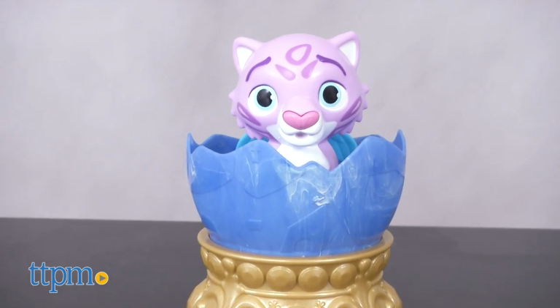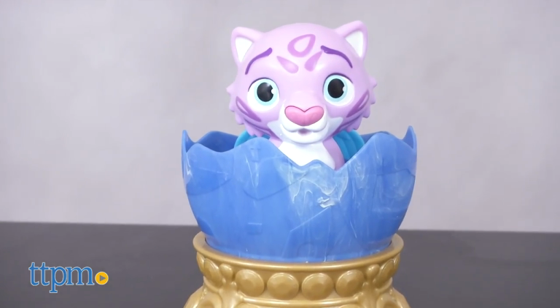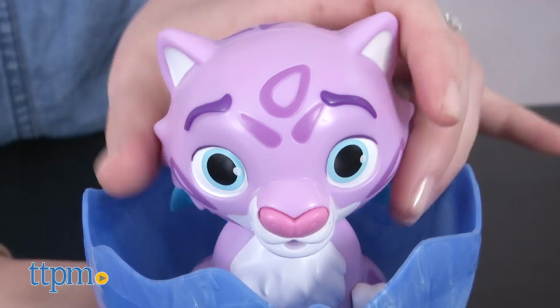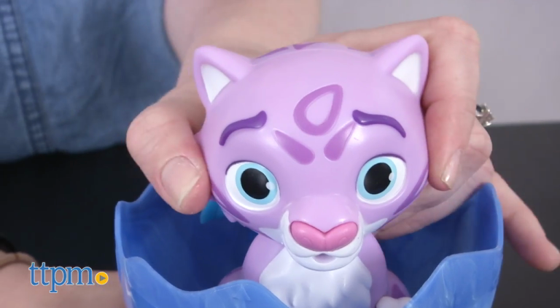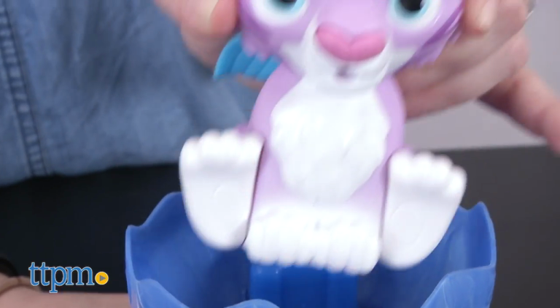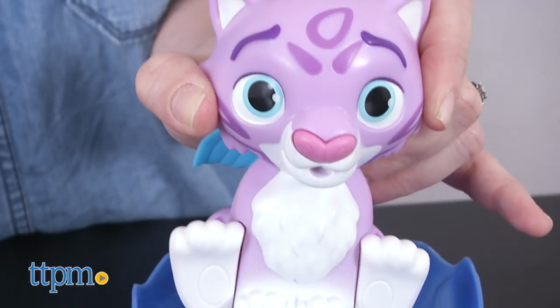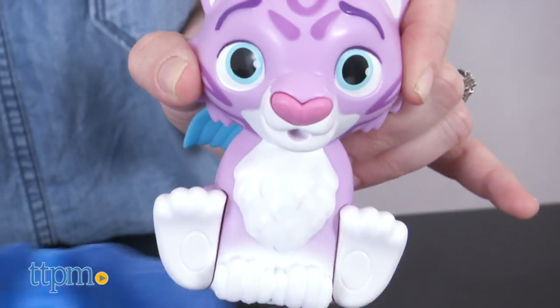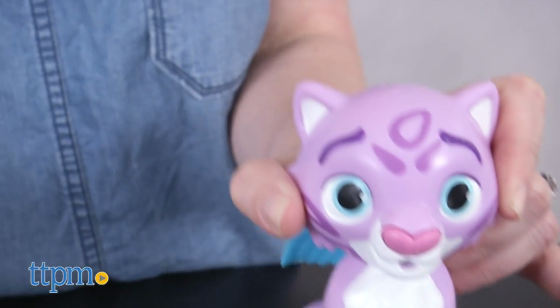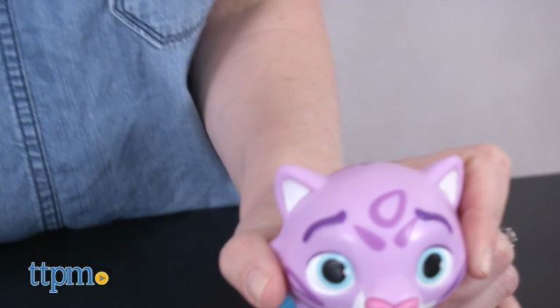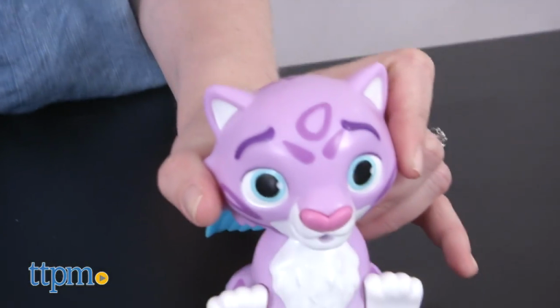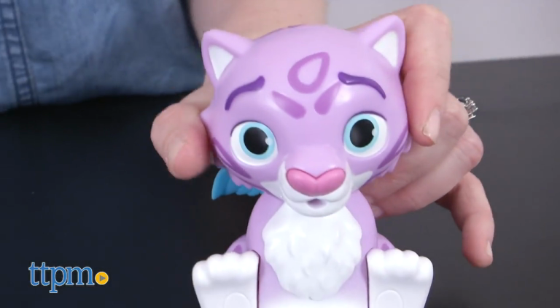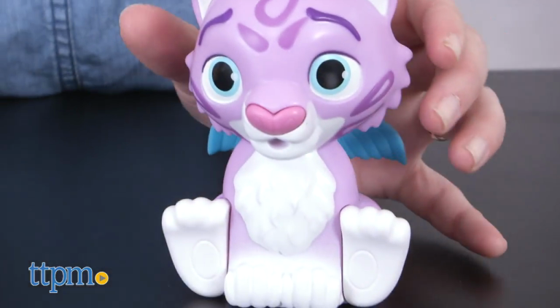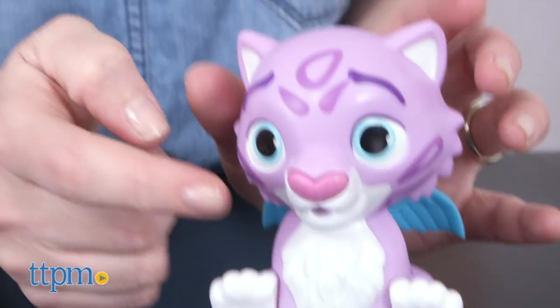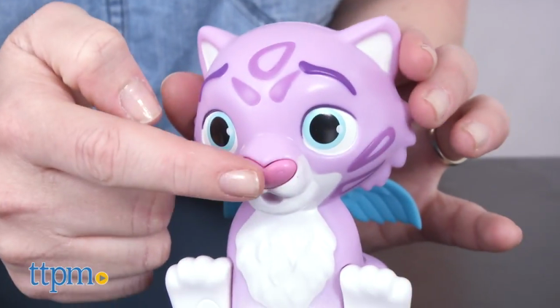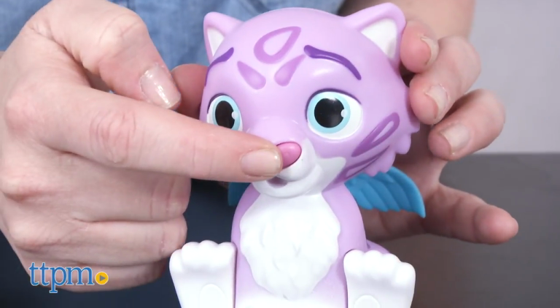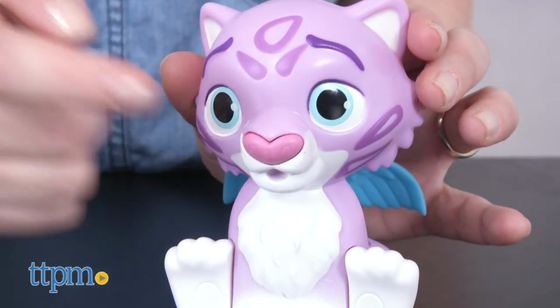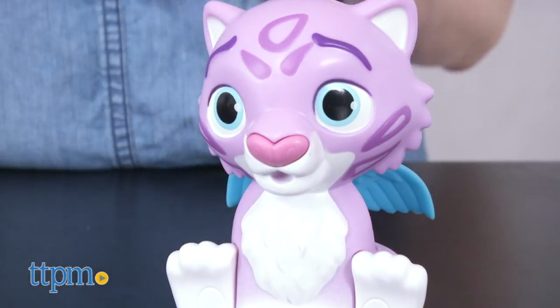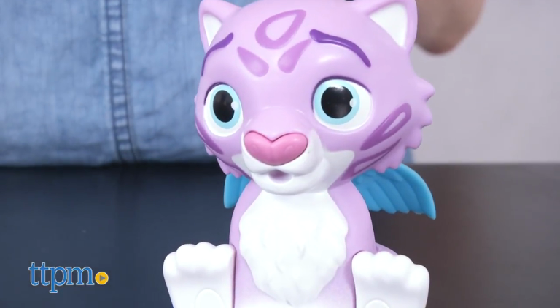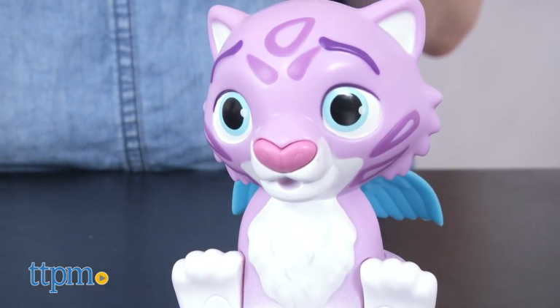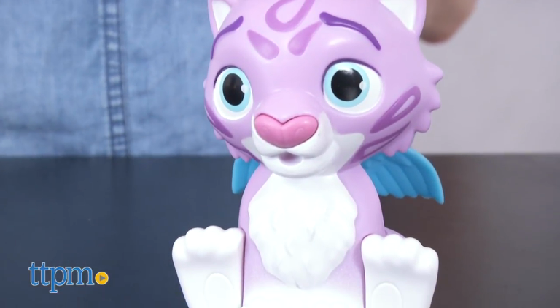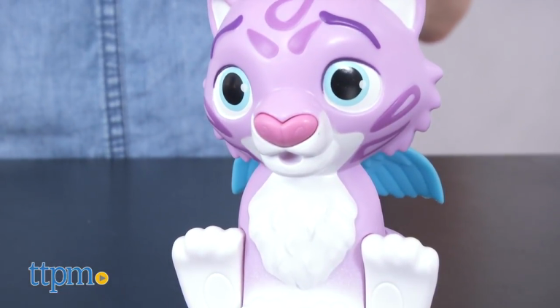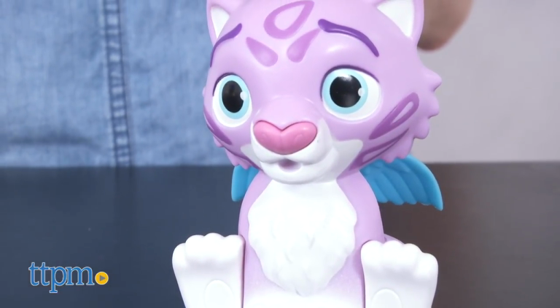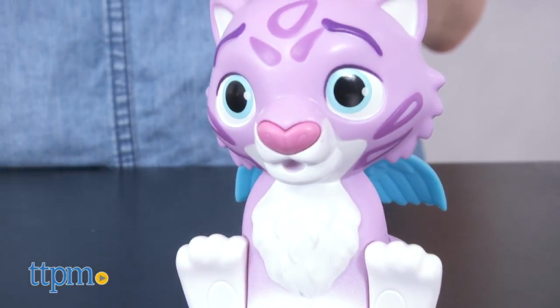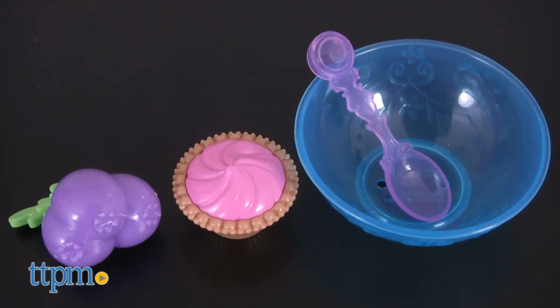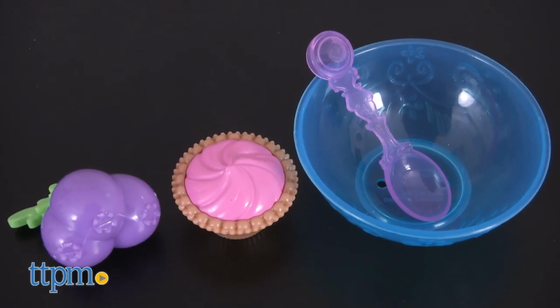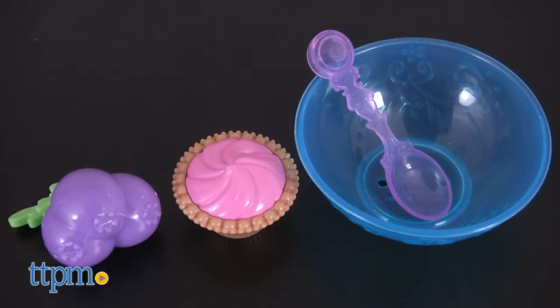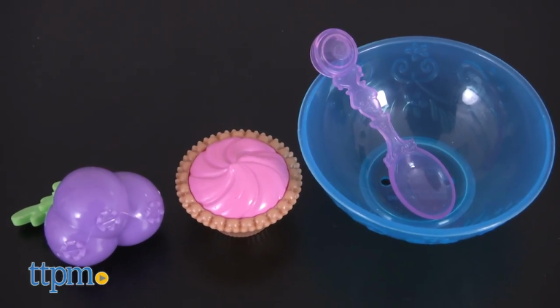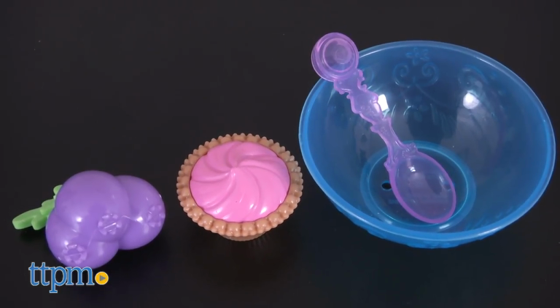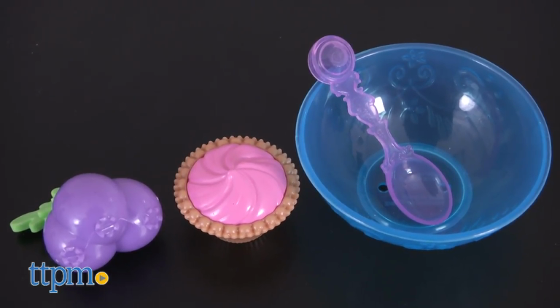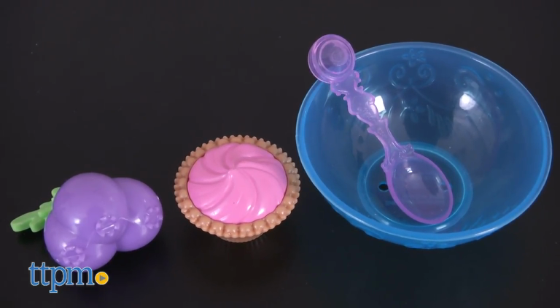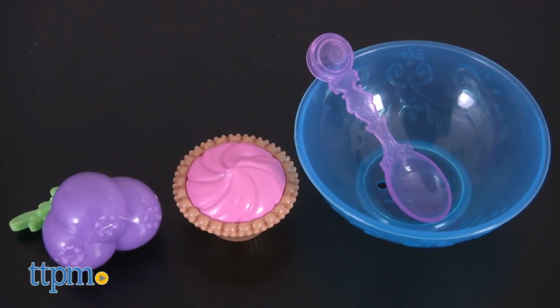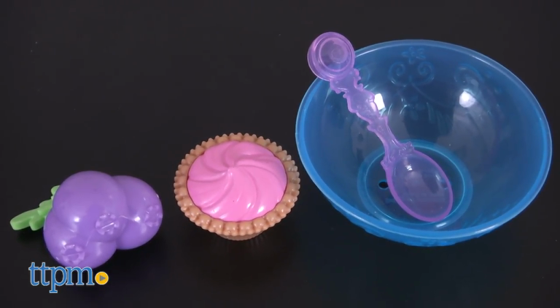You can then remove Mingo and play with him by pressing his nose to hear different phrases and sounds. The toy also includes berries, a cupcake, and a bowl and spoon for pretend play.